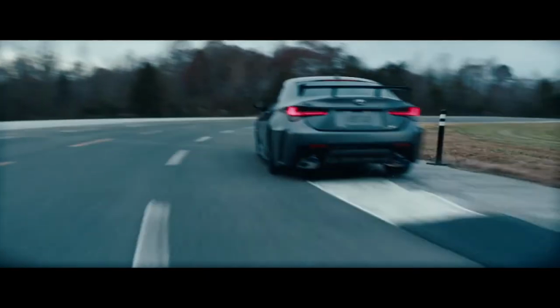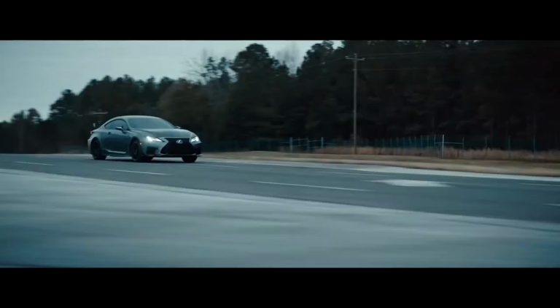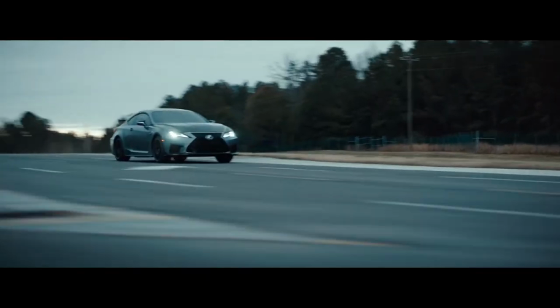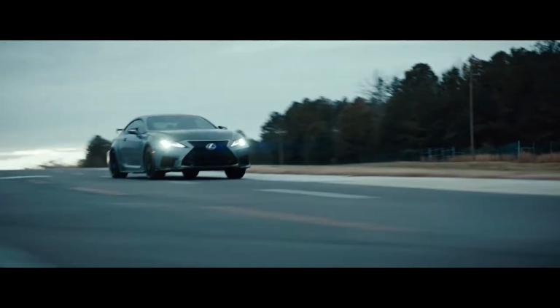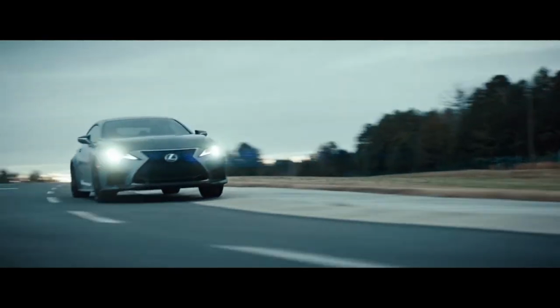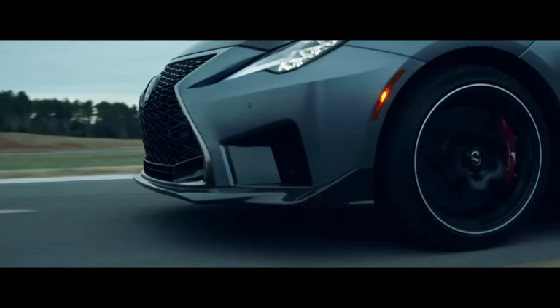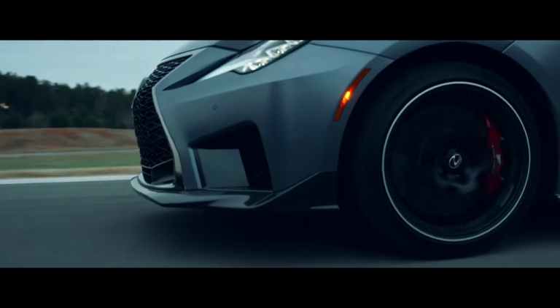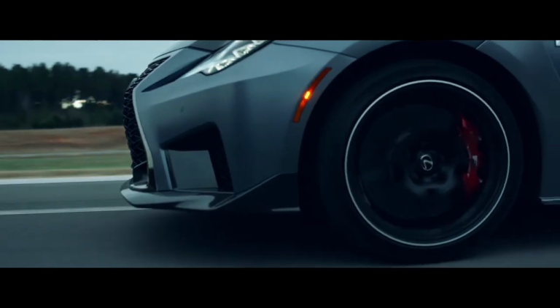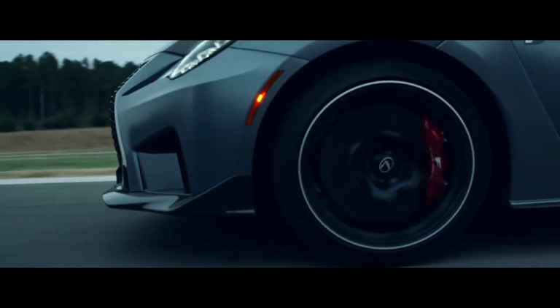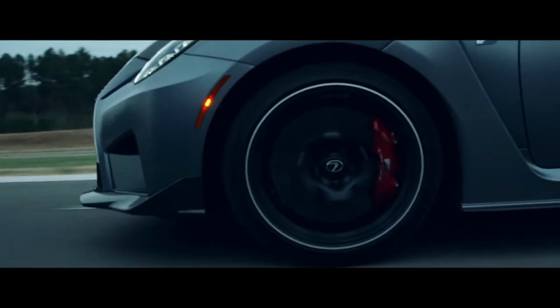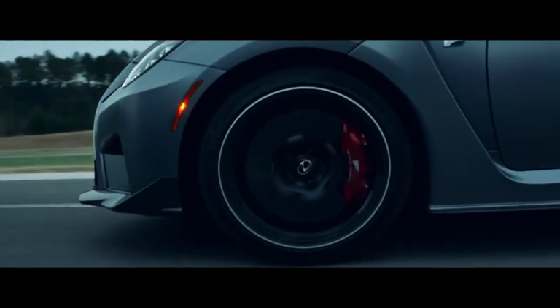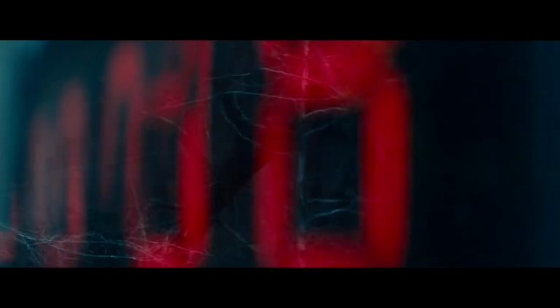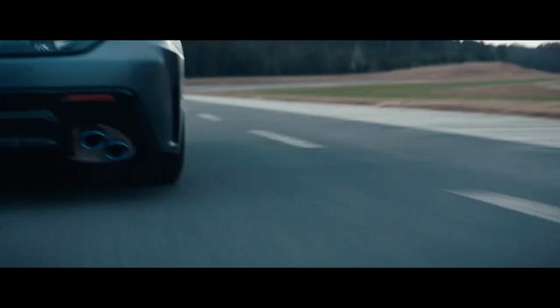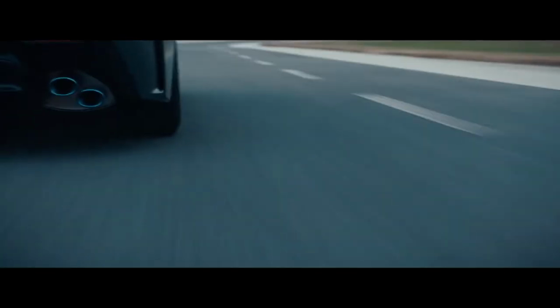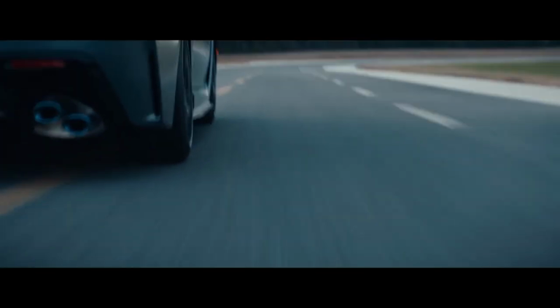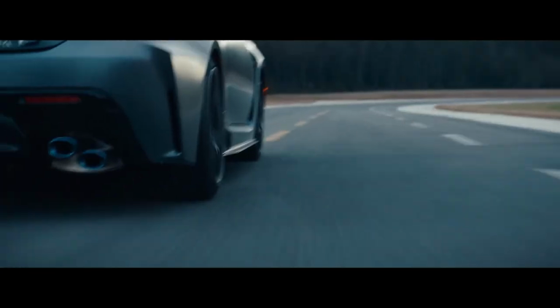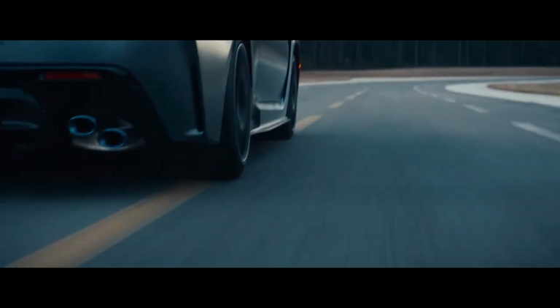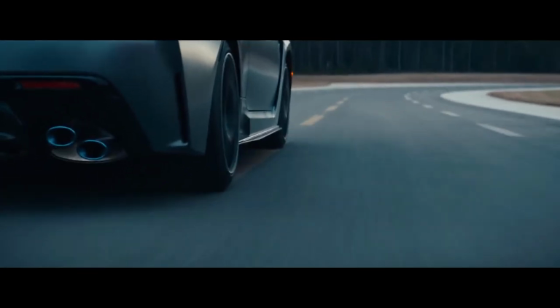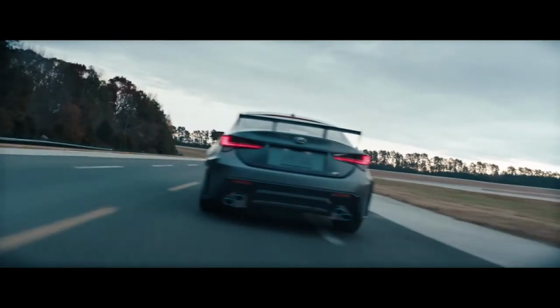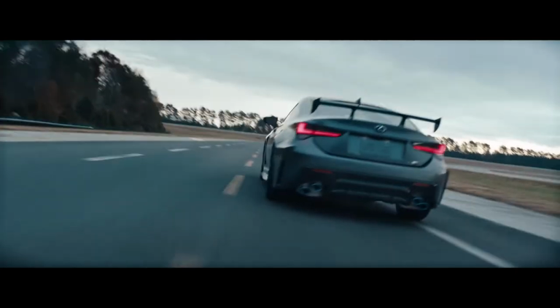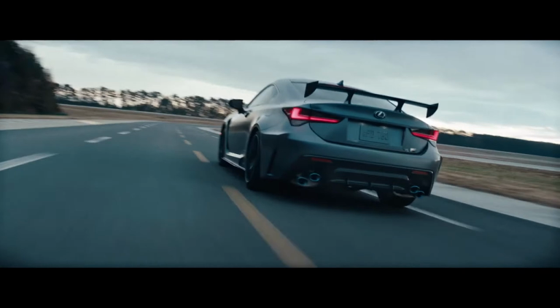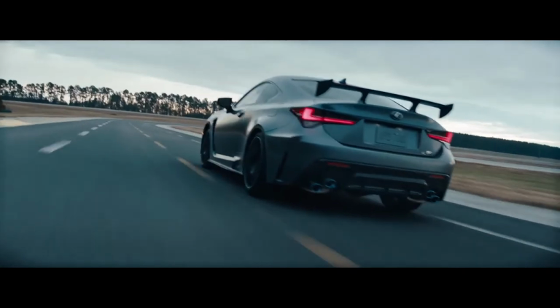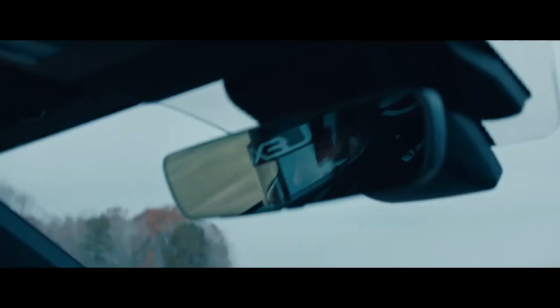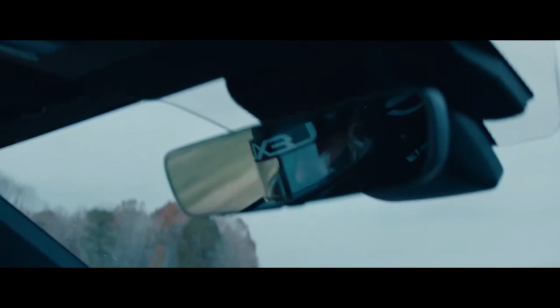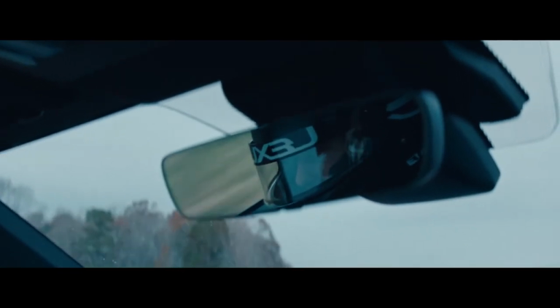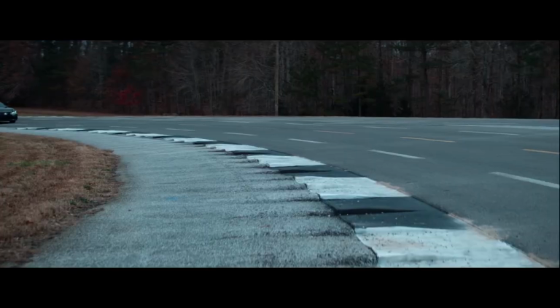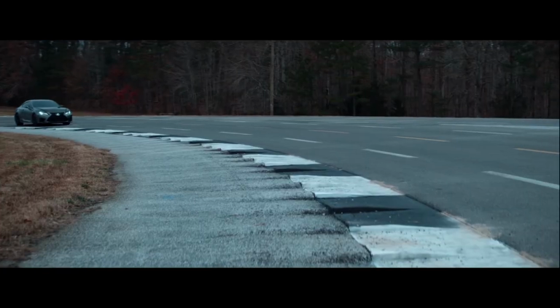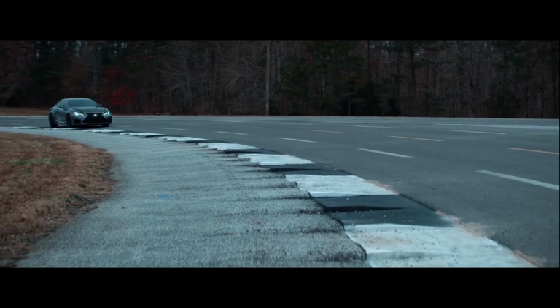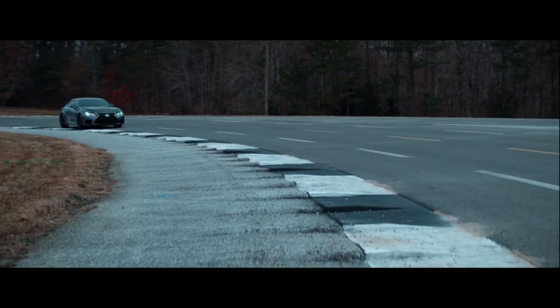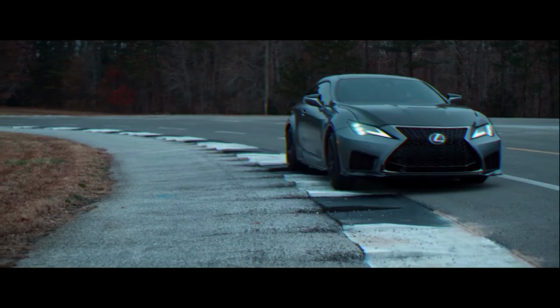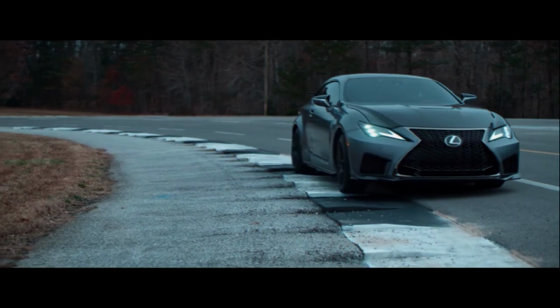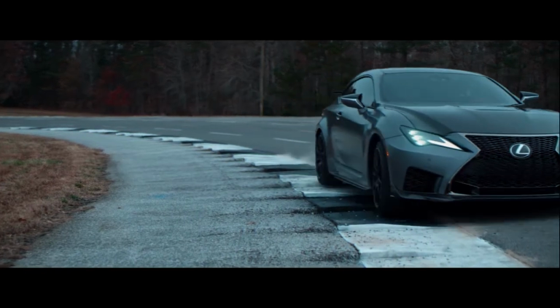Stiffen suspension. Engineer carbon ceramic brakes. Design lightweight forged wheels. To lower unsprung weight and improve steering response at turn in. Leap again.